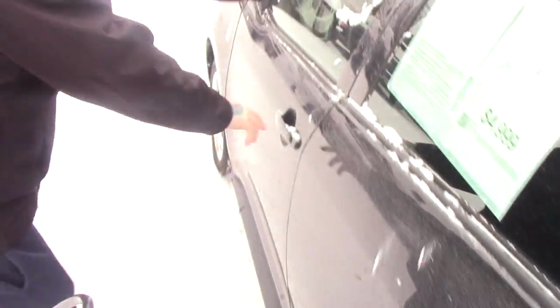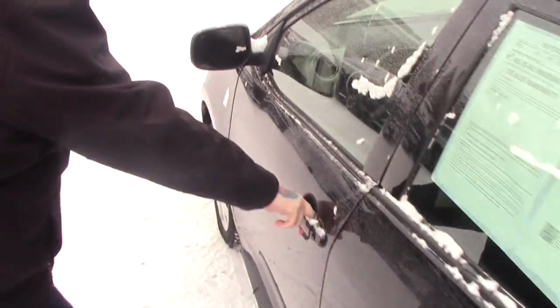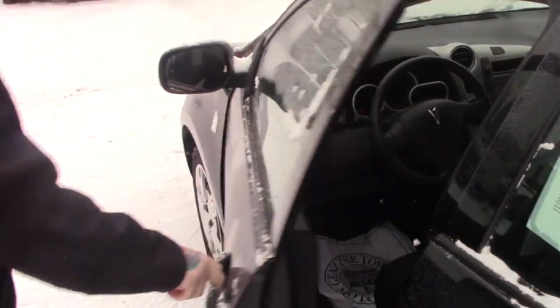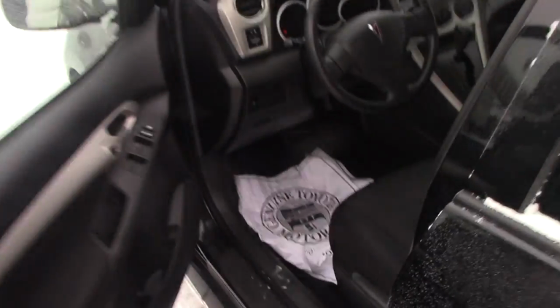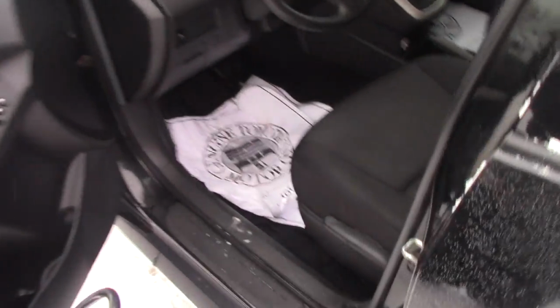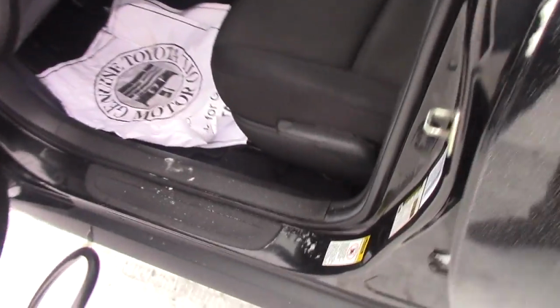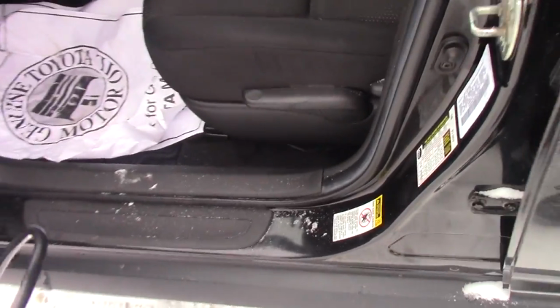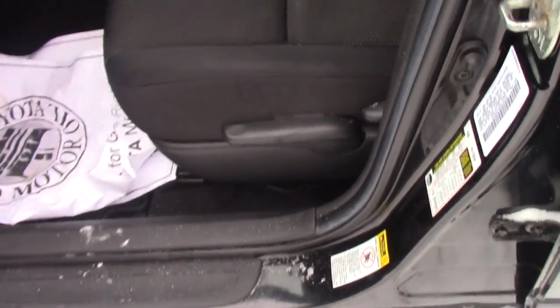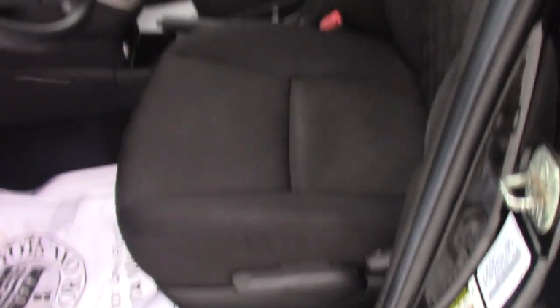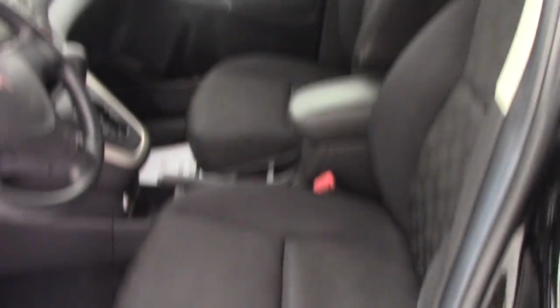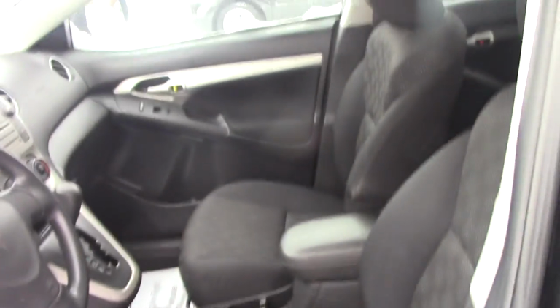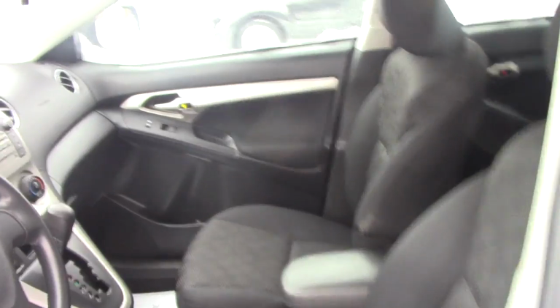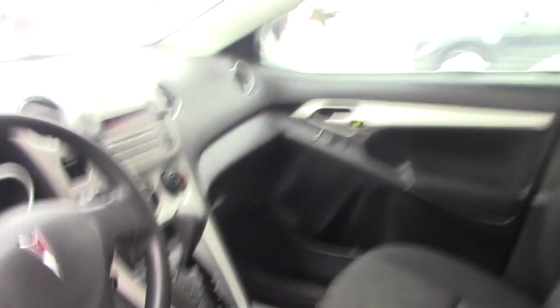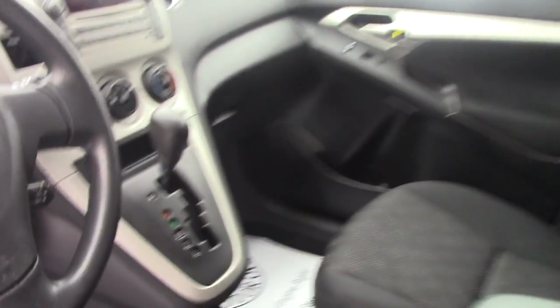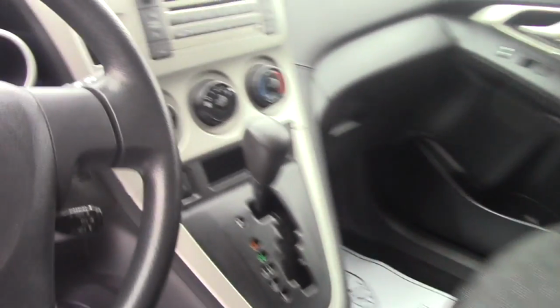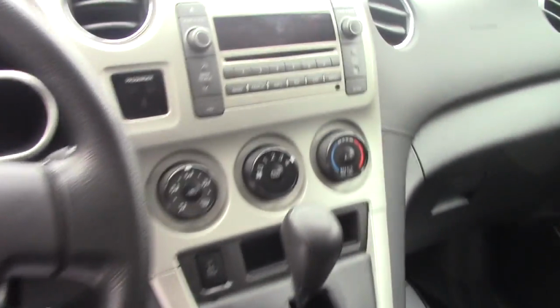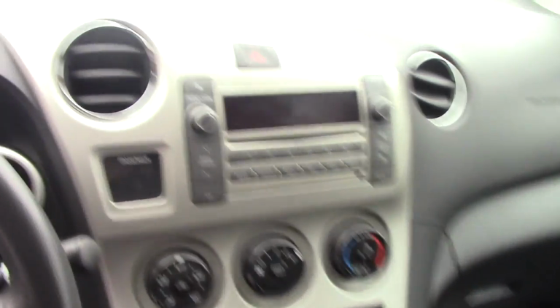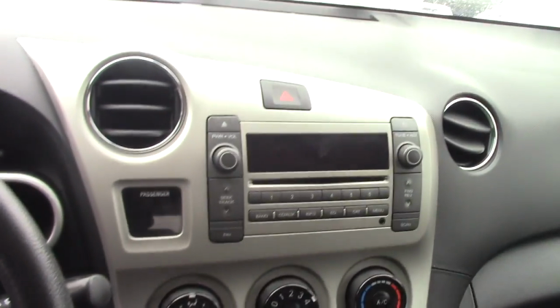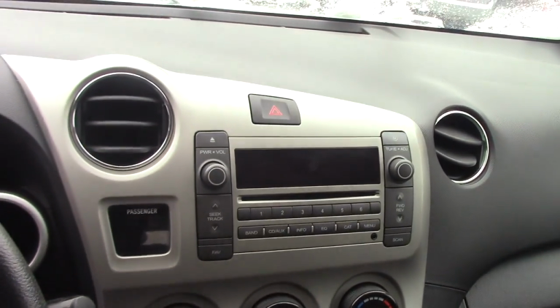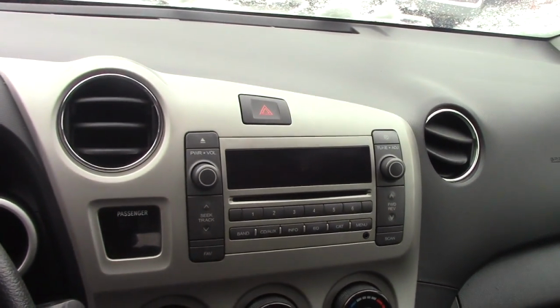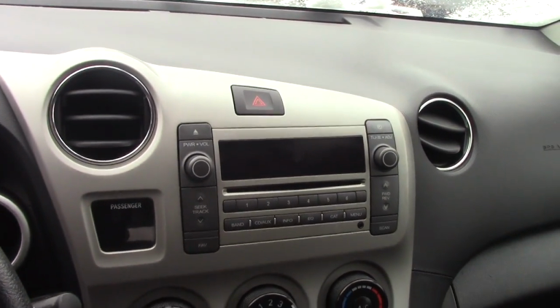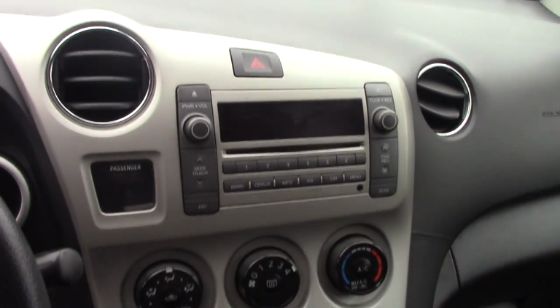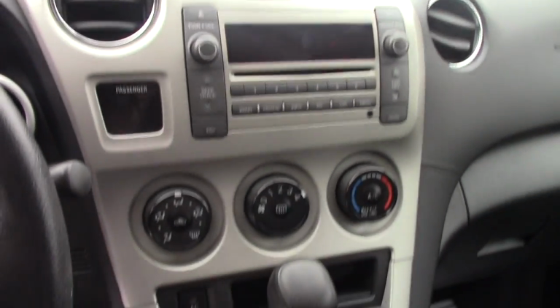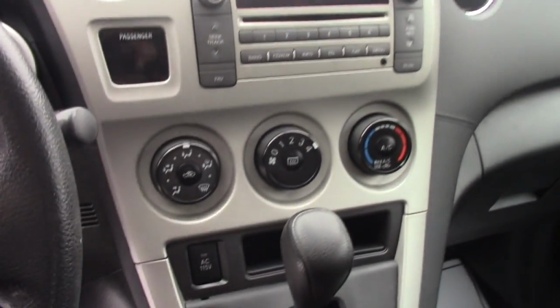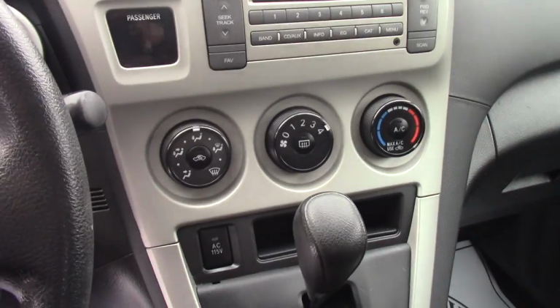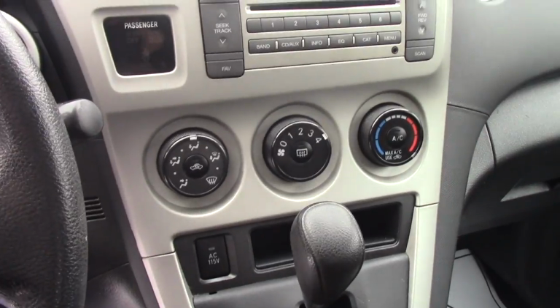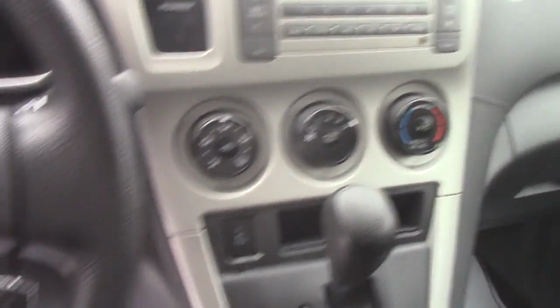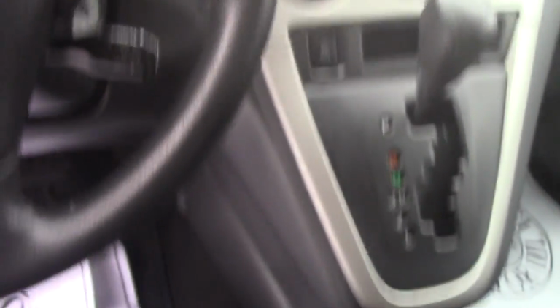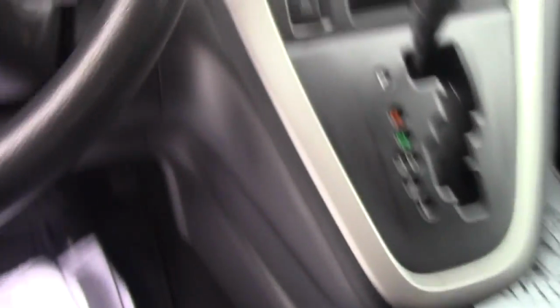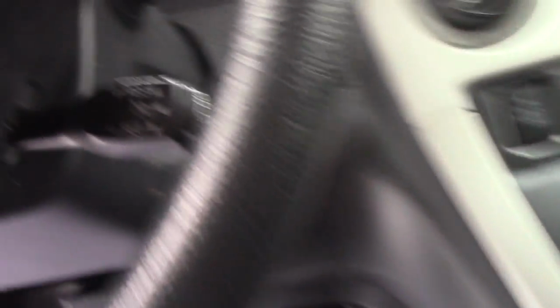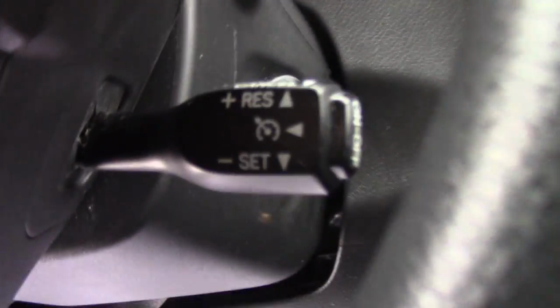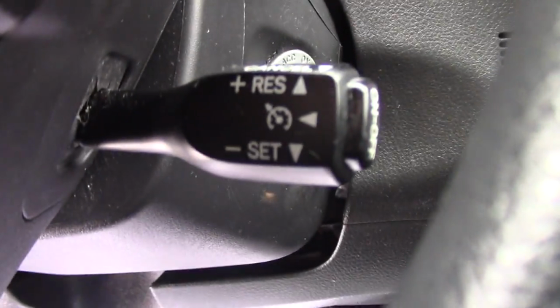Up front here, you've got power windows, power locks, power mirrors. You've got the standard AM/FM CD player with auxiliary input, easy-to-use climate controls, and then your cruise control options there on your steering column.